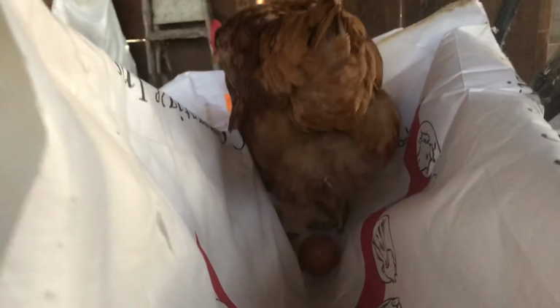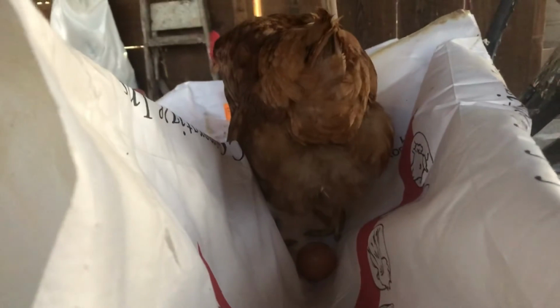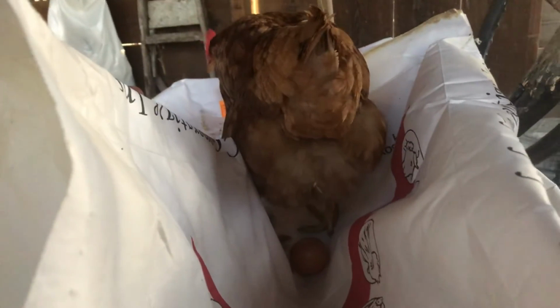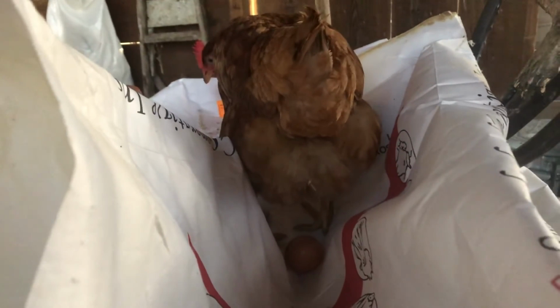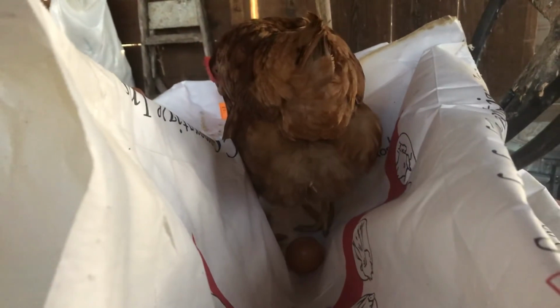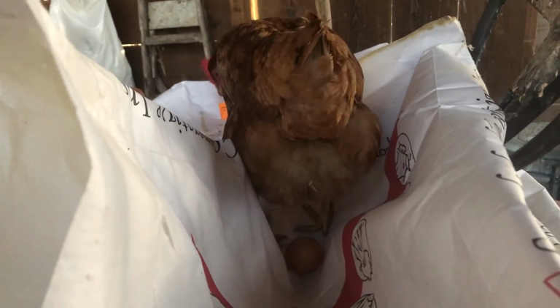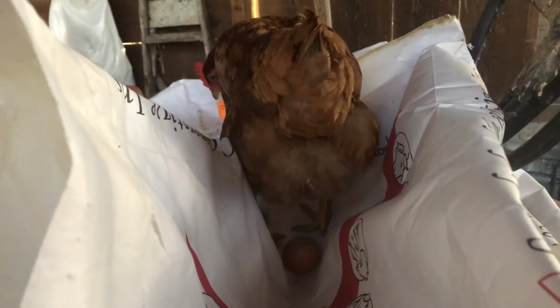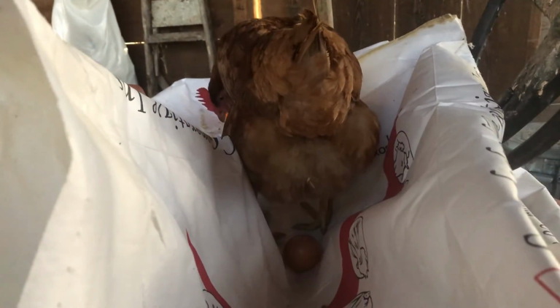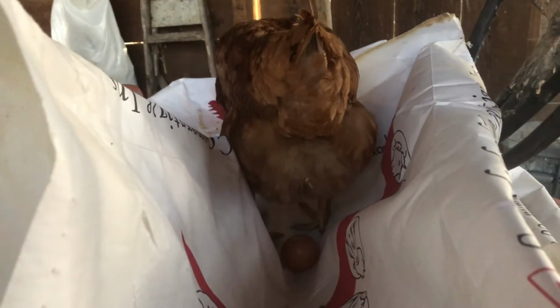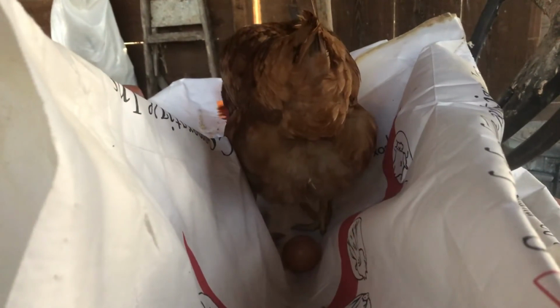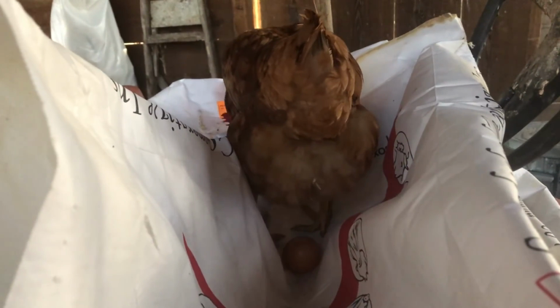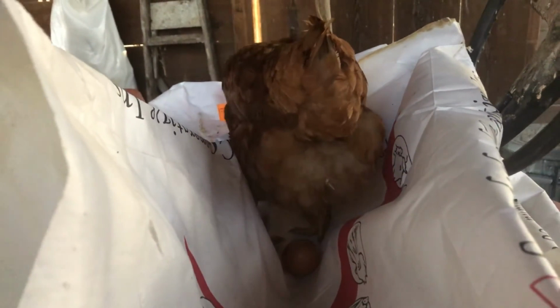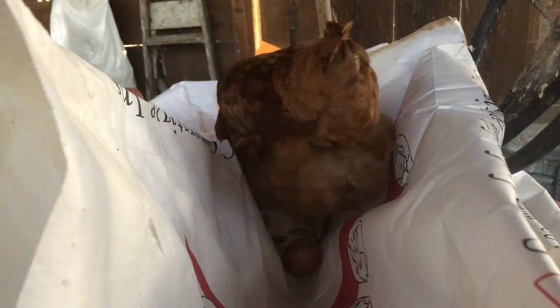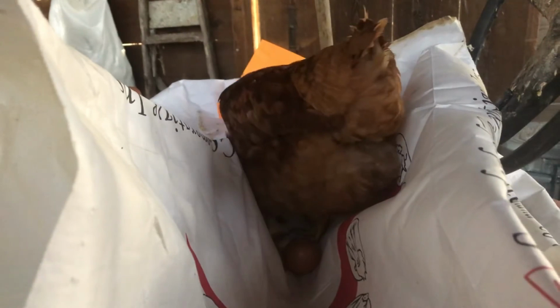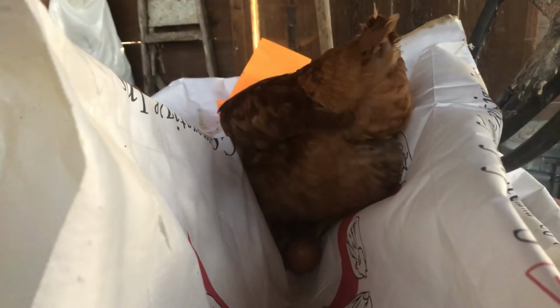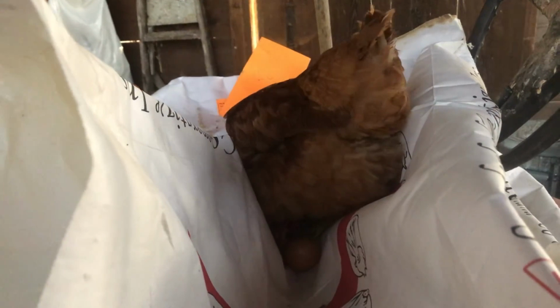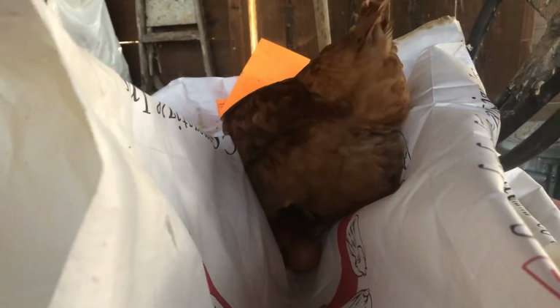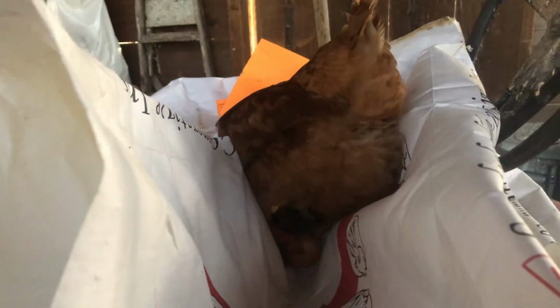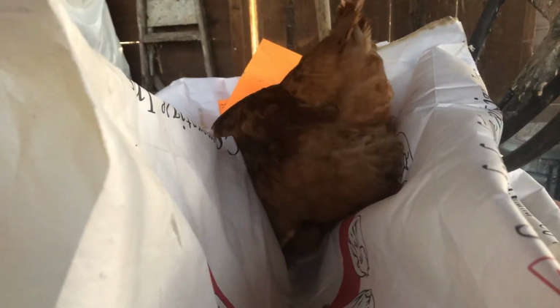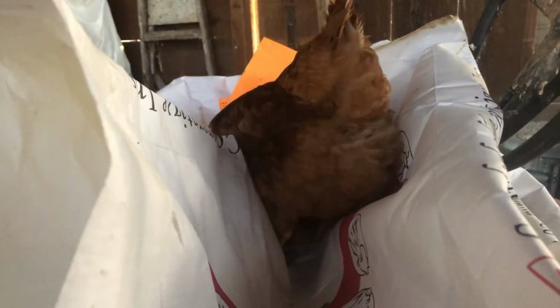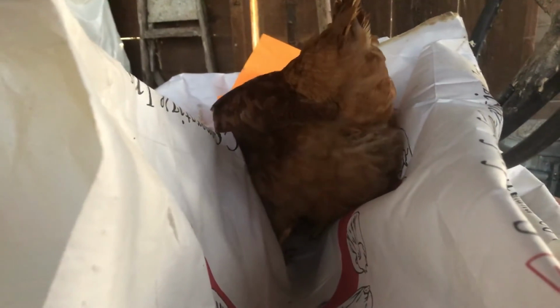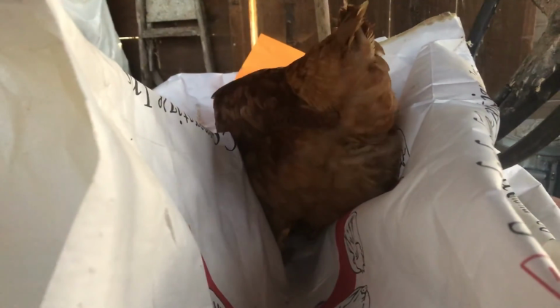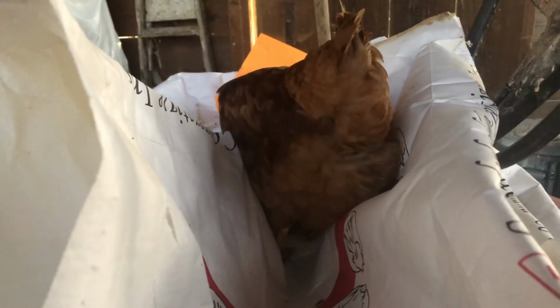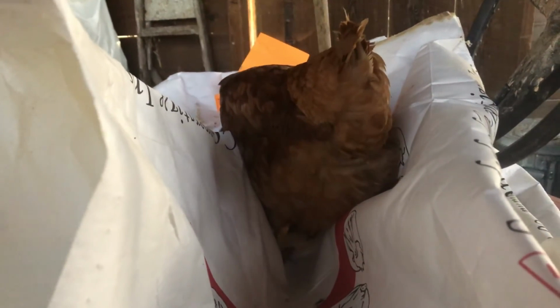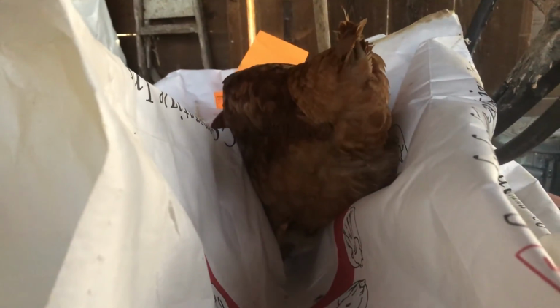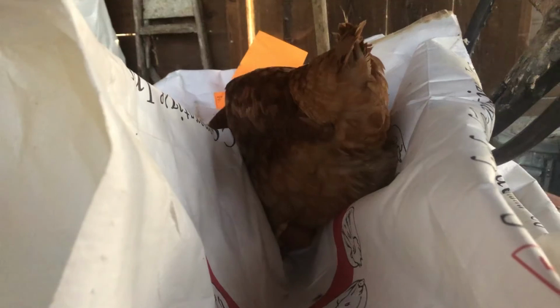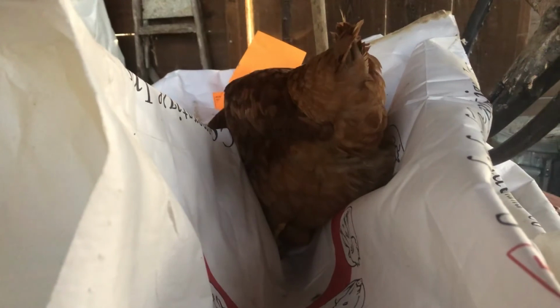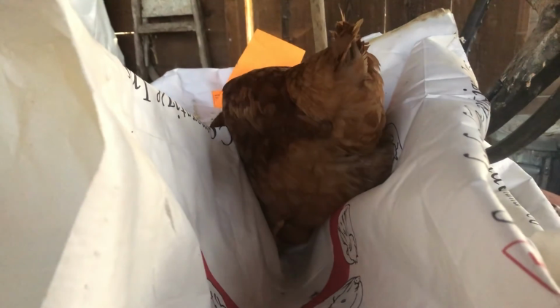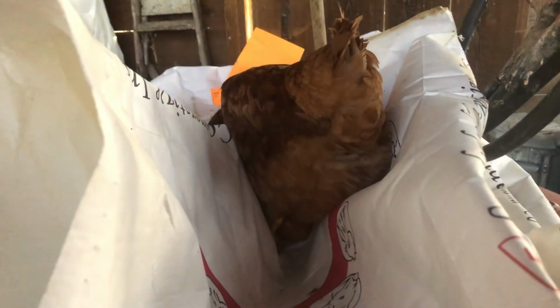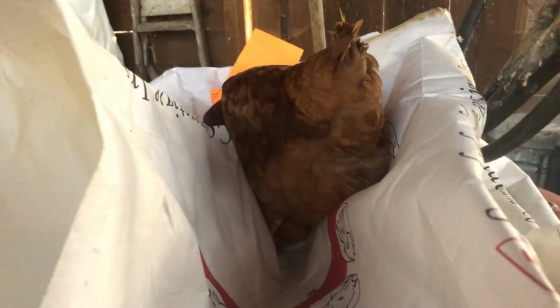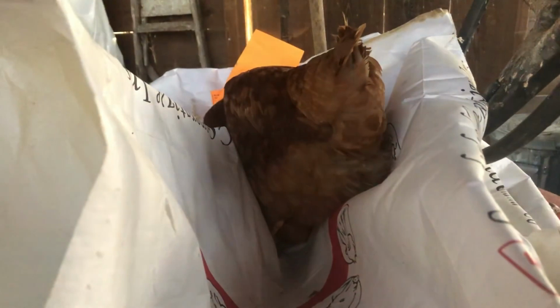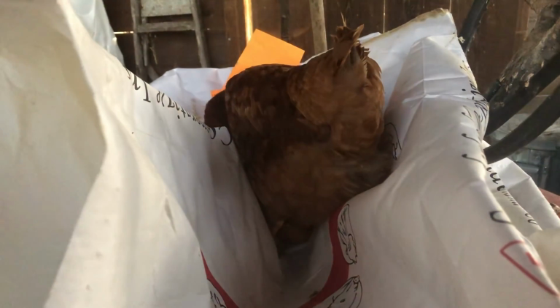She got chattery. She fluffed her feathers out. You can see a change in her position. And out comes the egg. There you go. Backyard farmers. Thanks for watching.